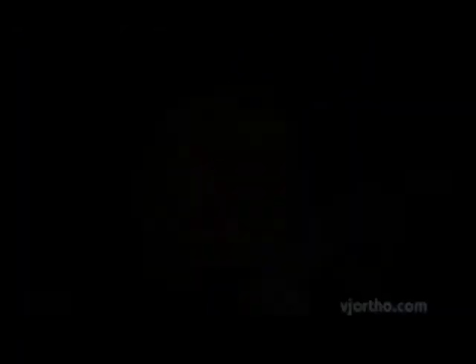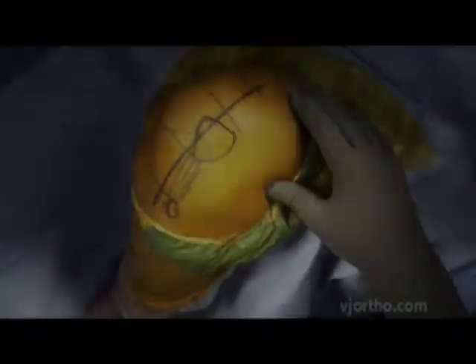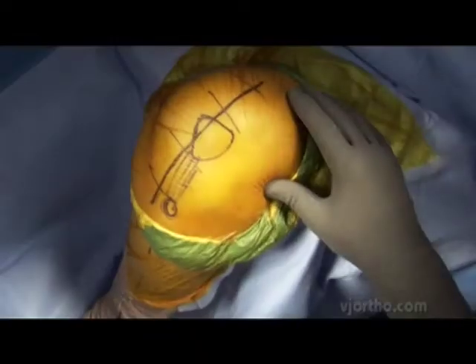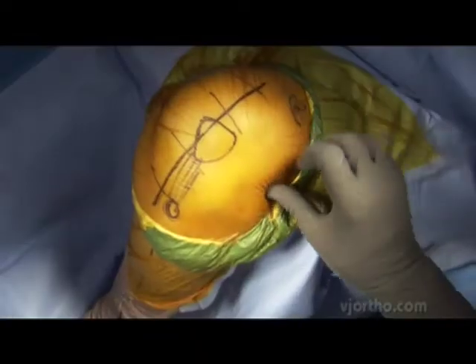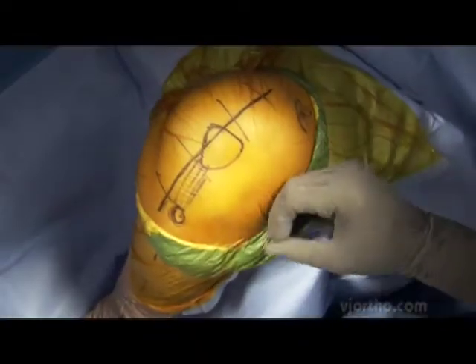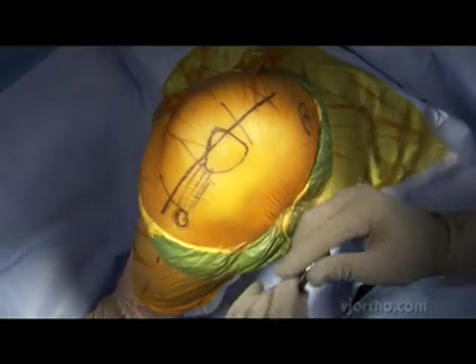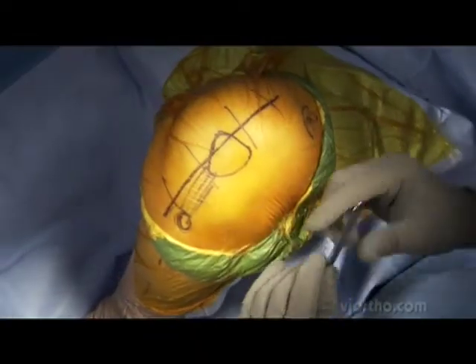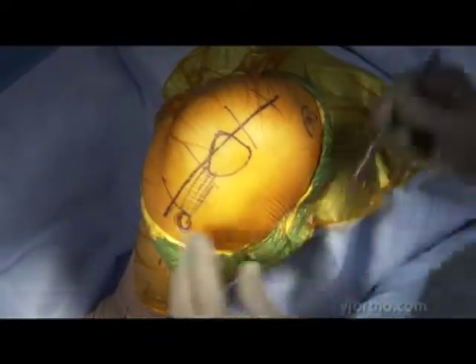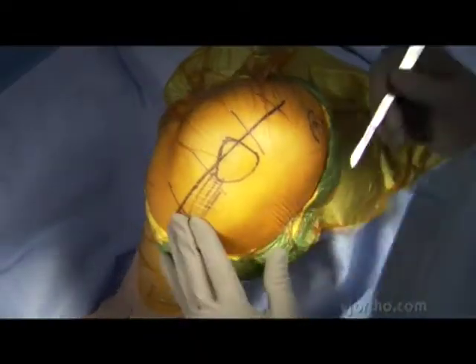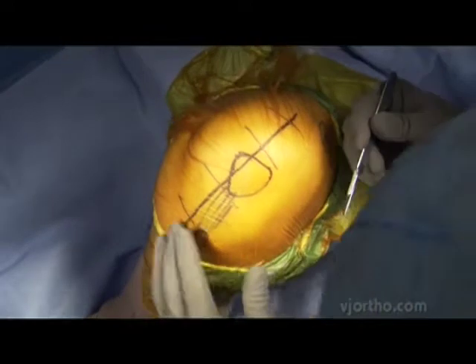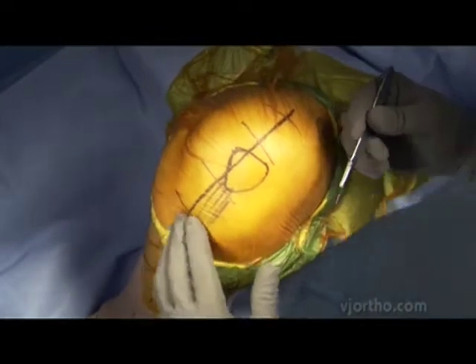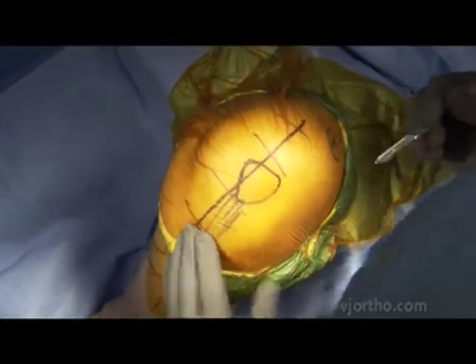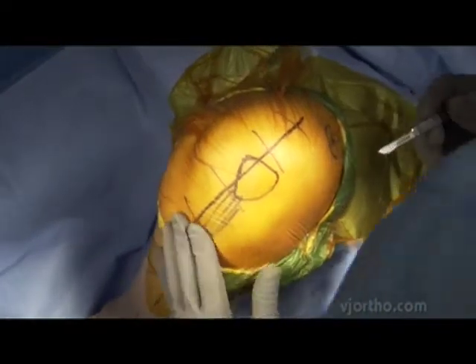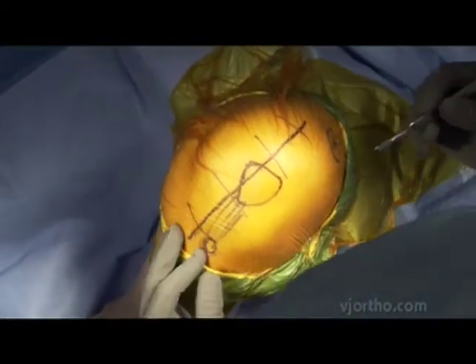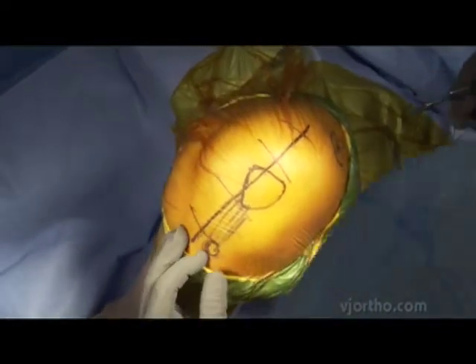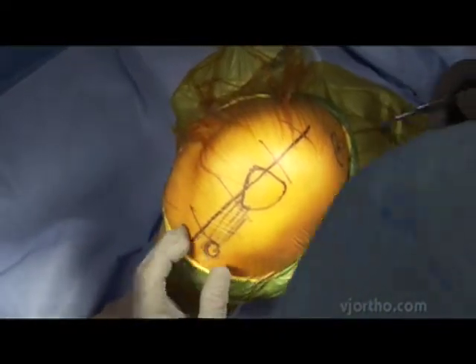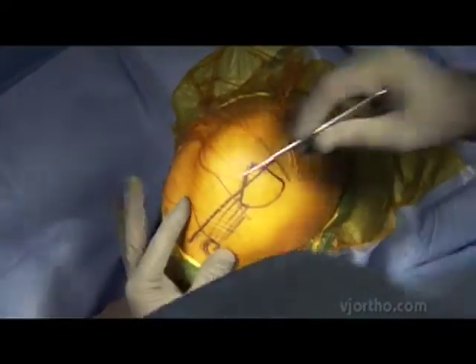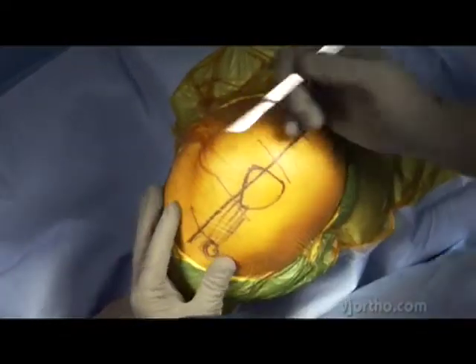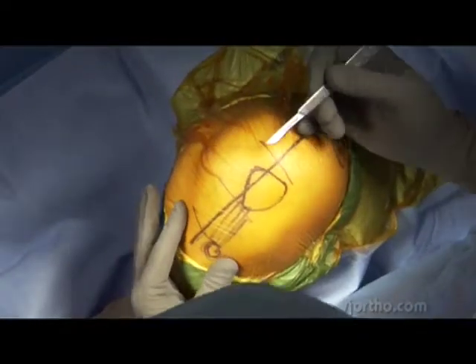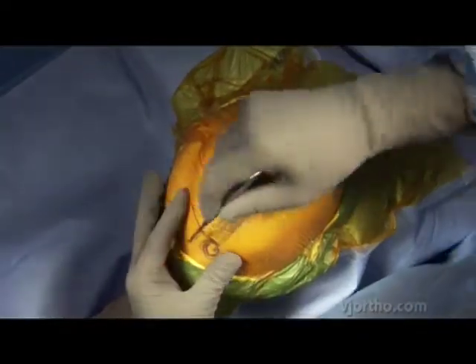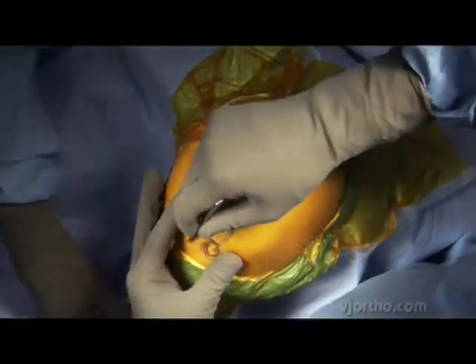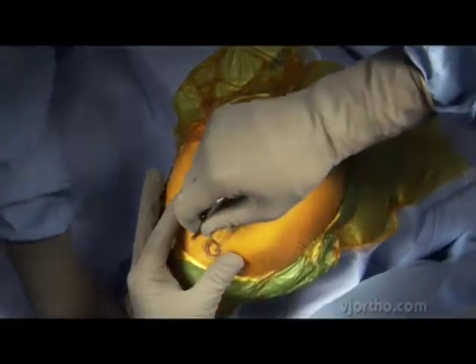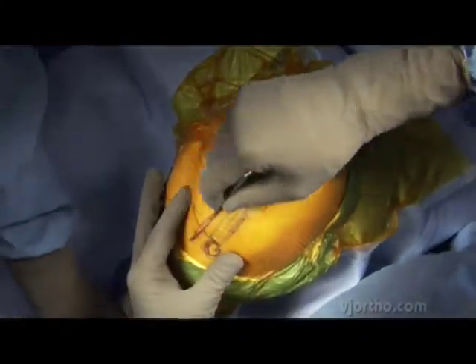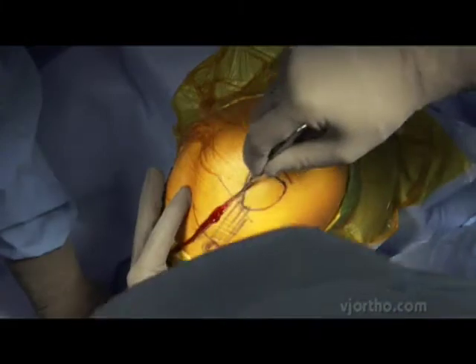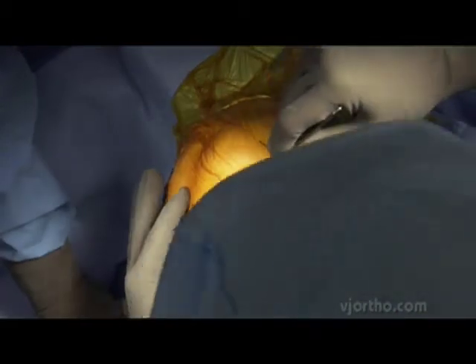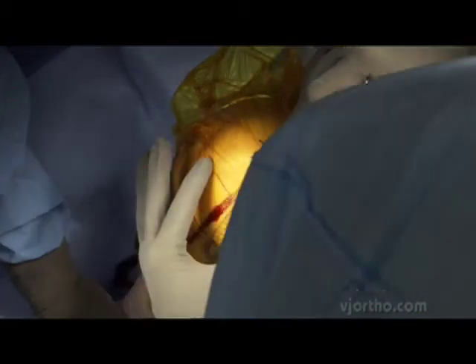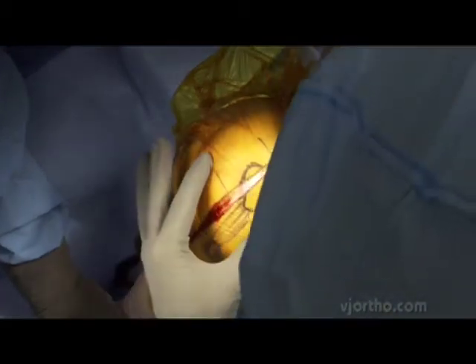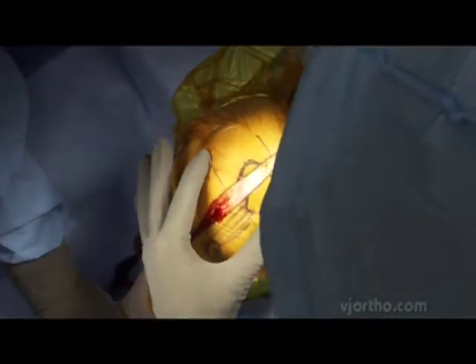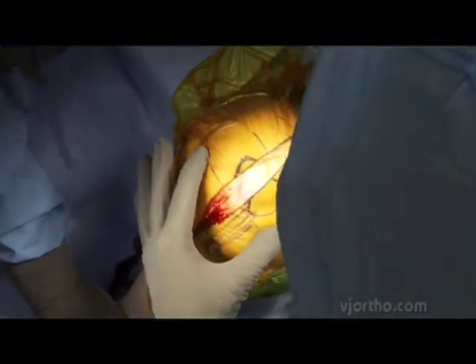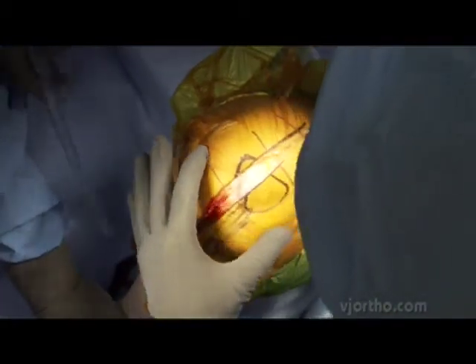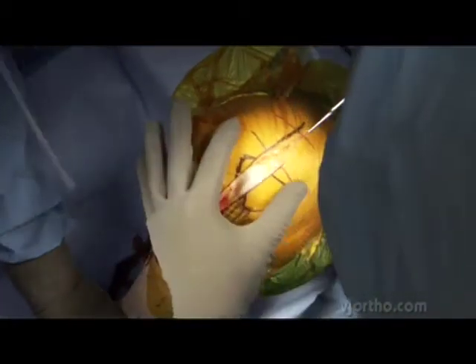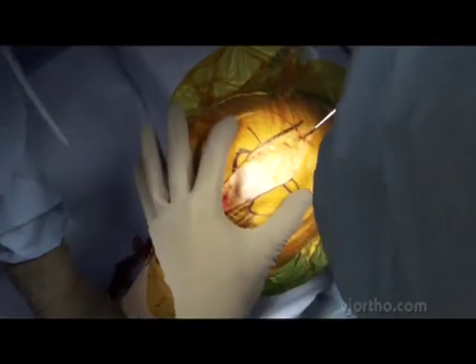She has various malalignment. I've marked the tibial tubercle — you can see the patella. We're going to make an incision from just medial to the tibial tubercle, and try to extend up onto the mid portion of the quad tendon.